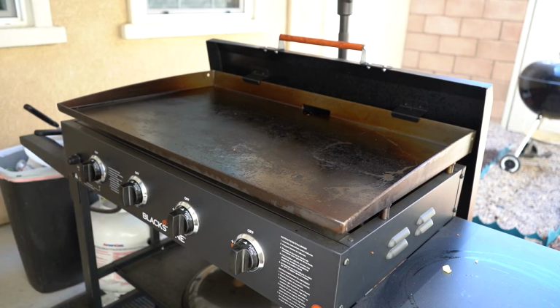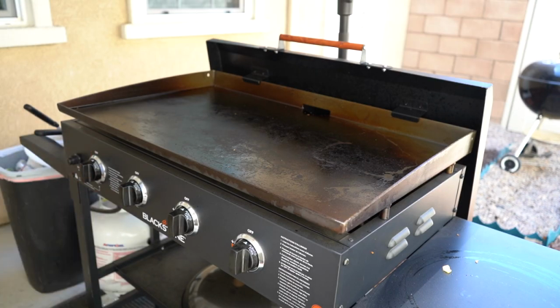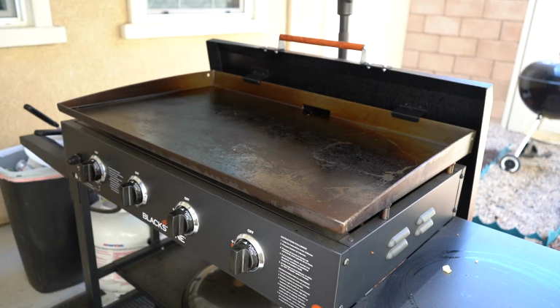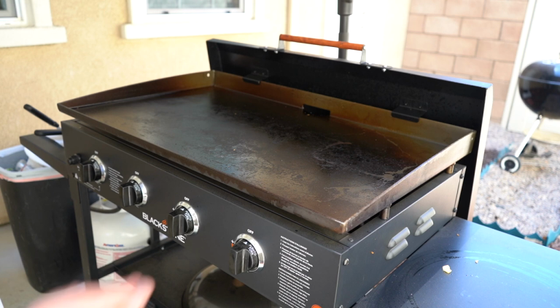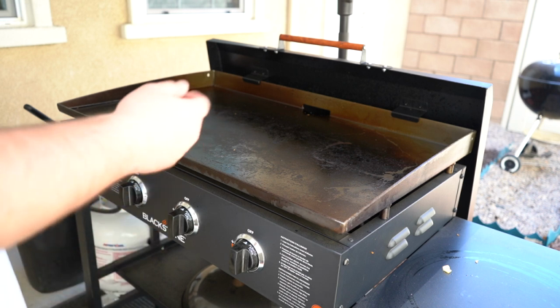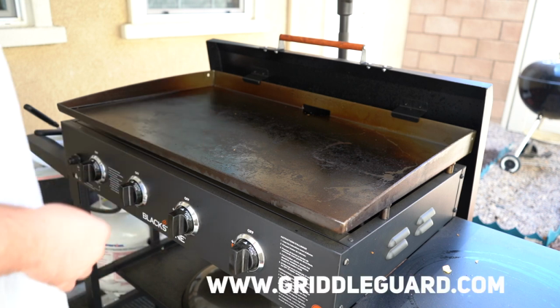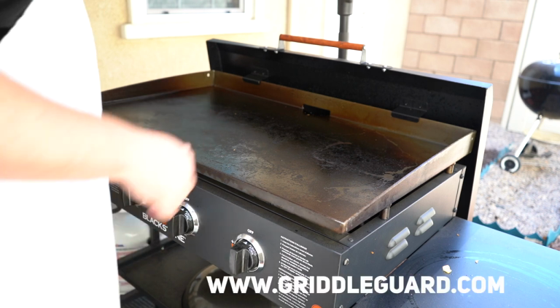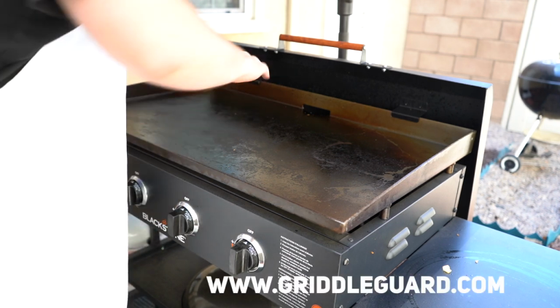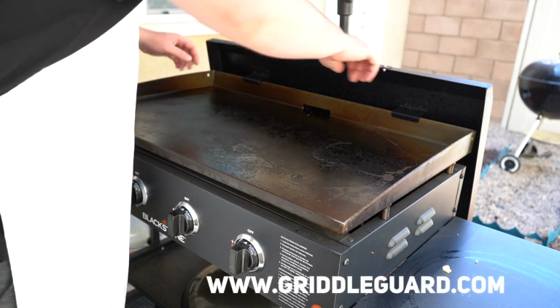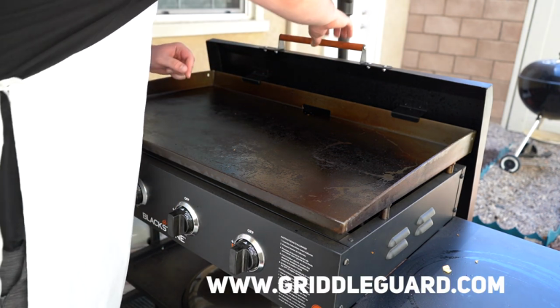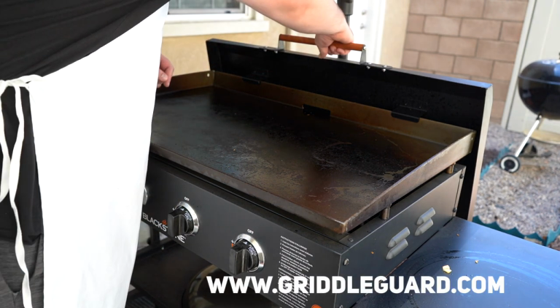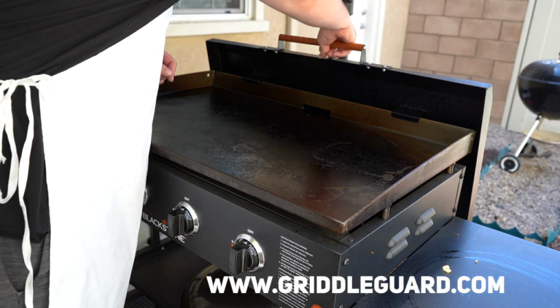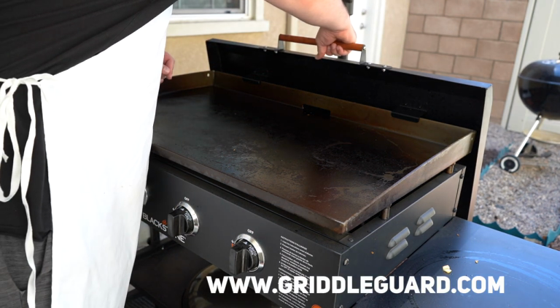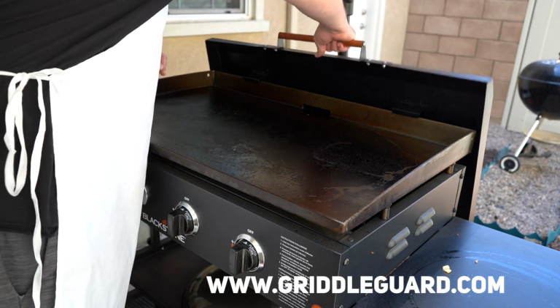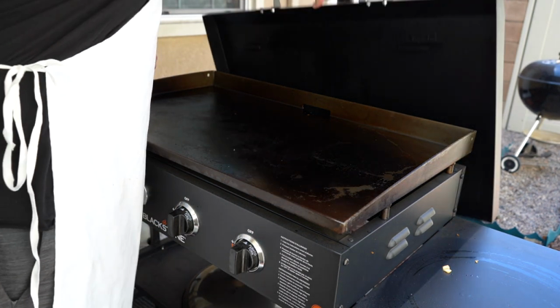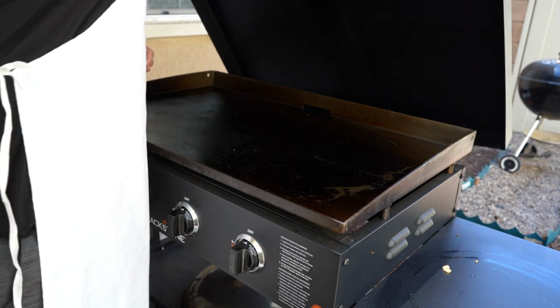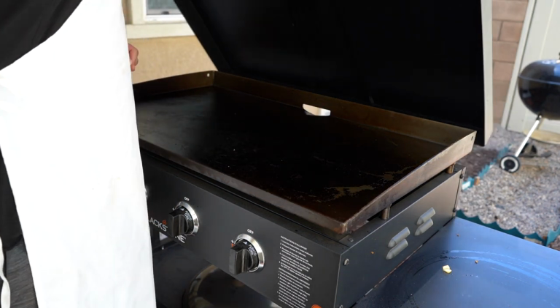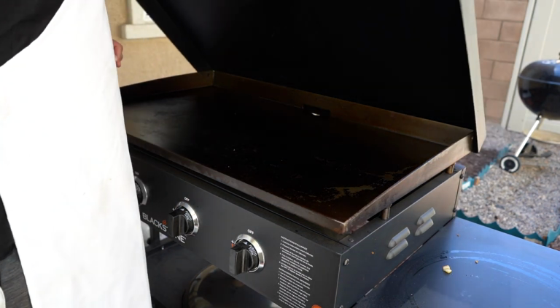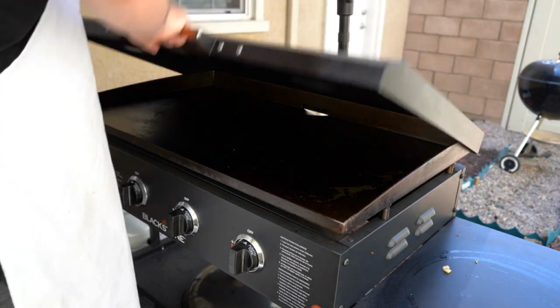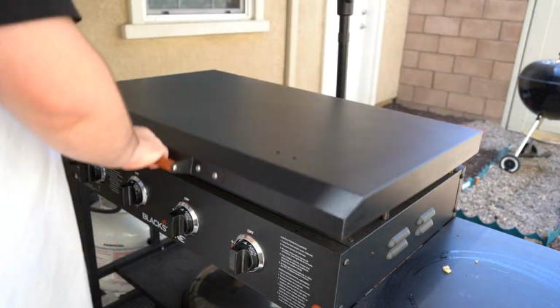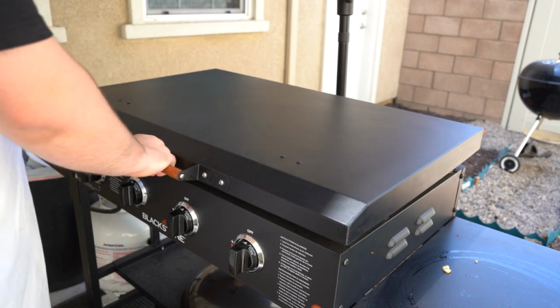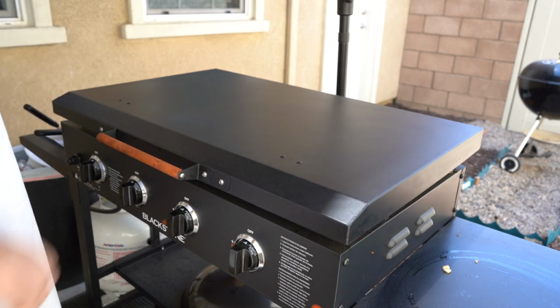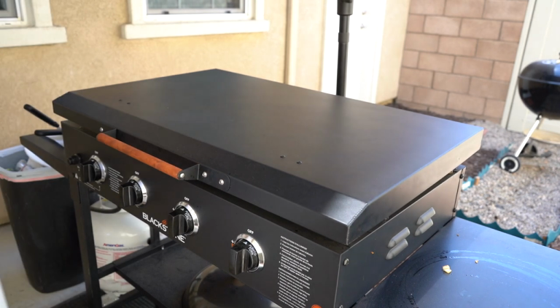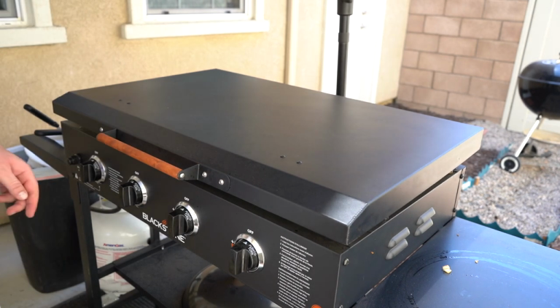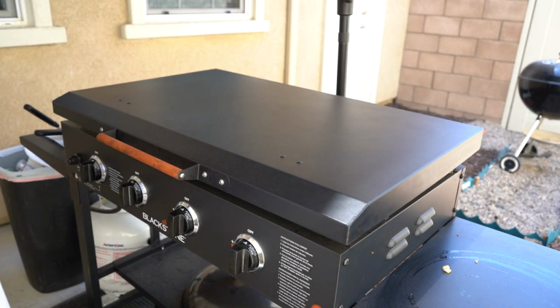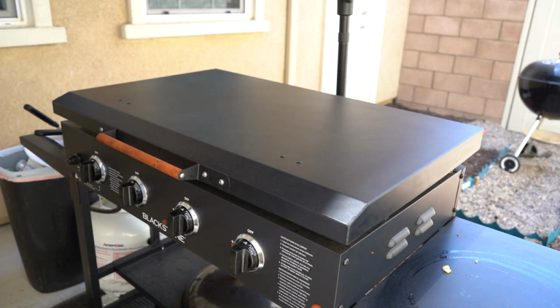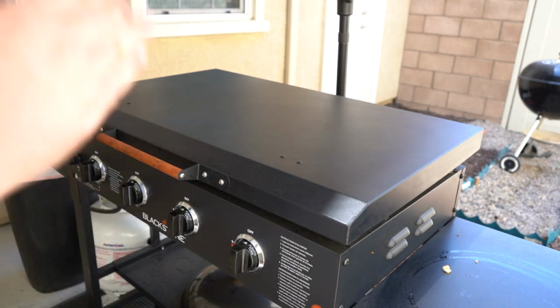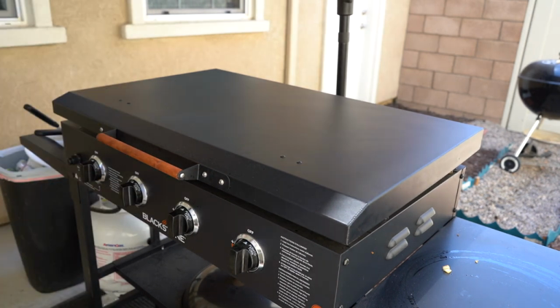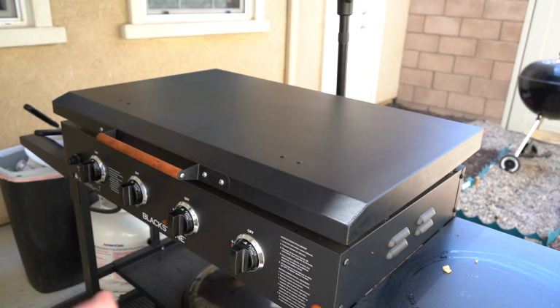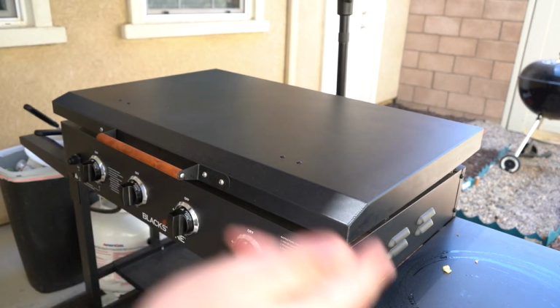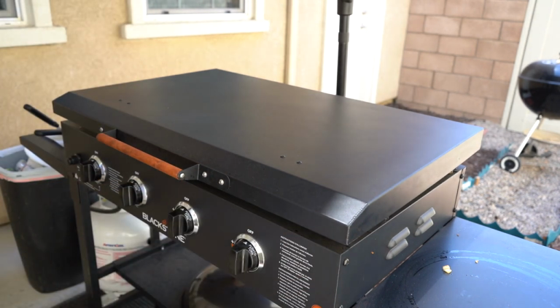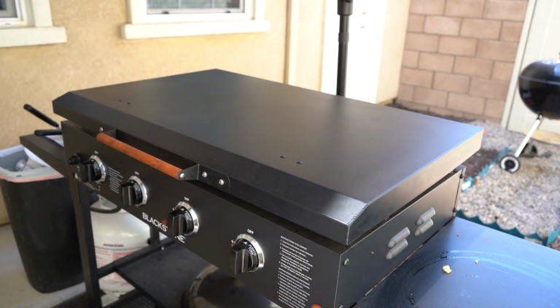So that you can actually cover your griddle a lot sooner when you're done cooking. We're going to go inside, cut up the burrito, and bring it out and get some more video.